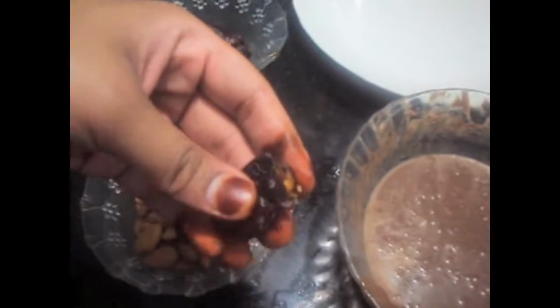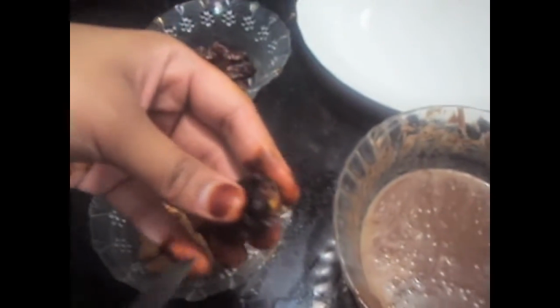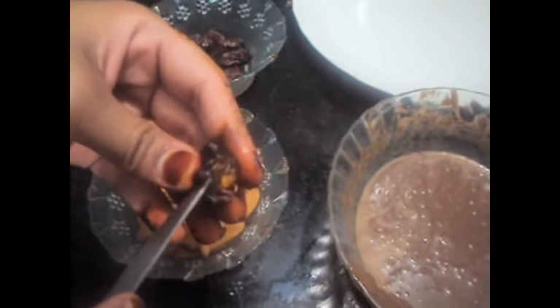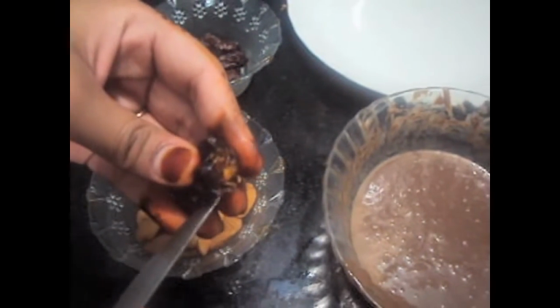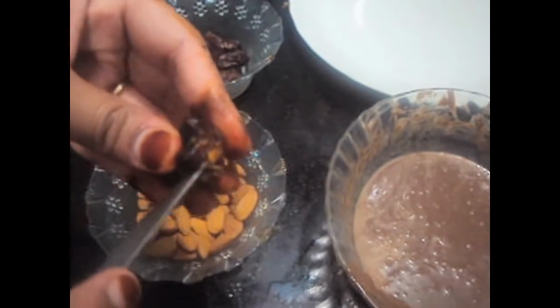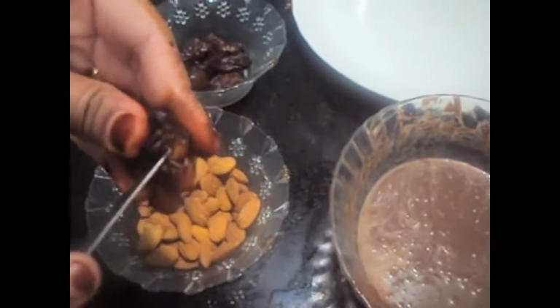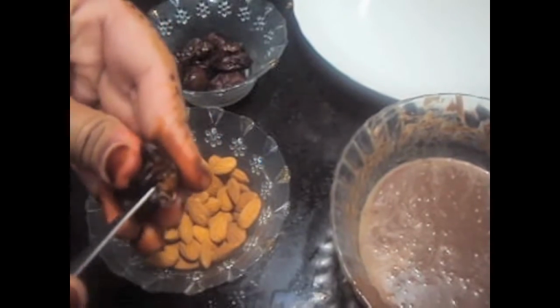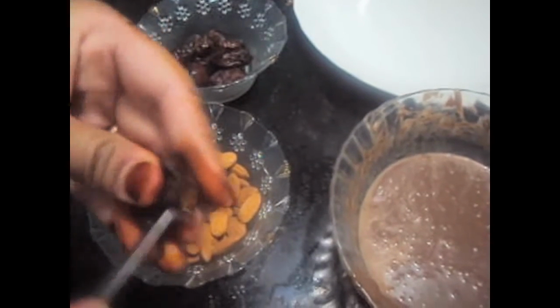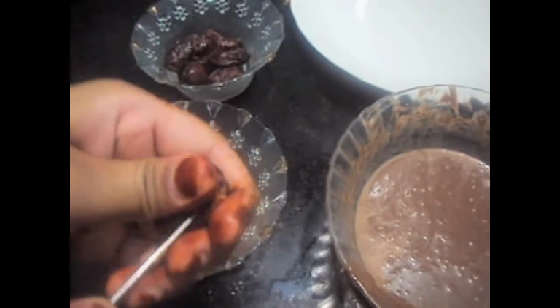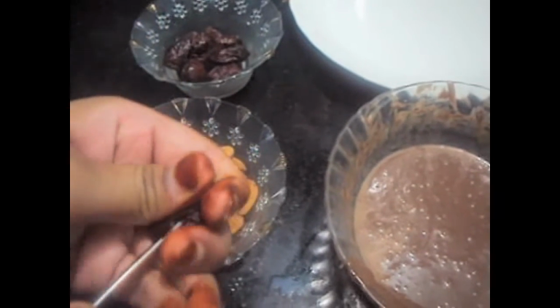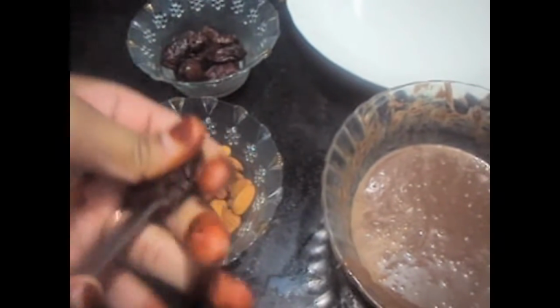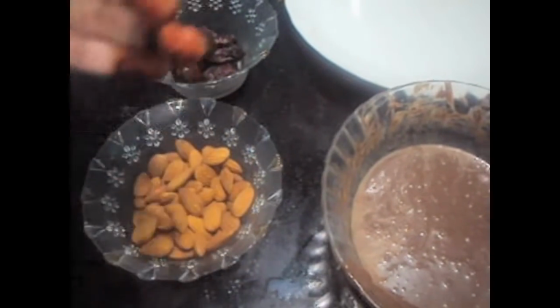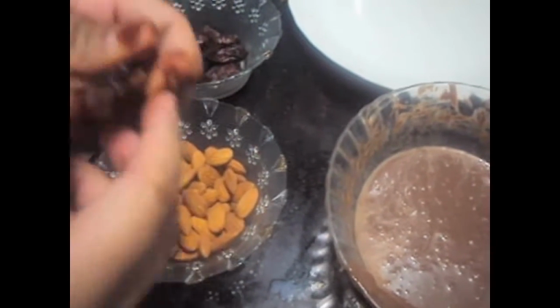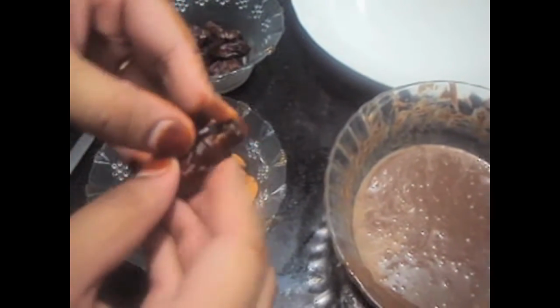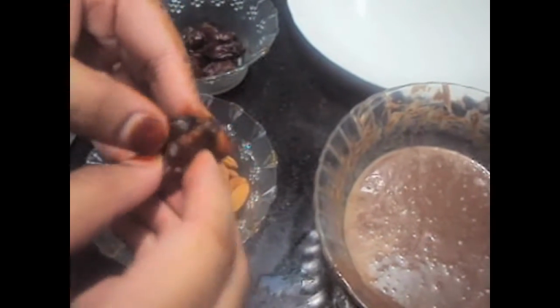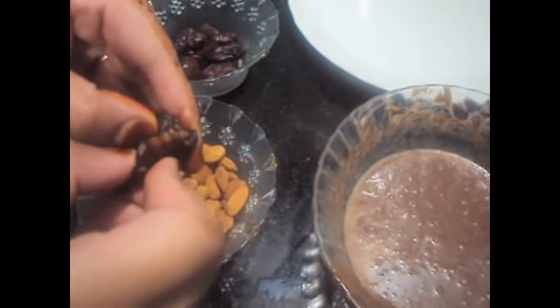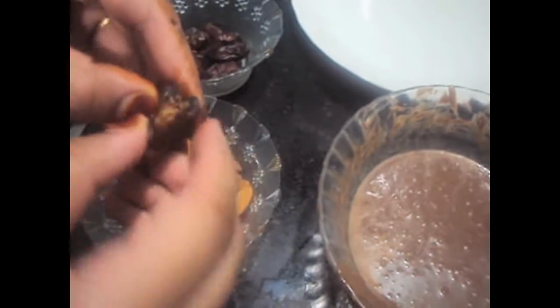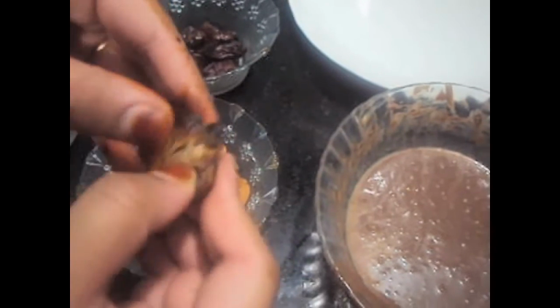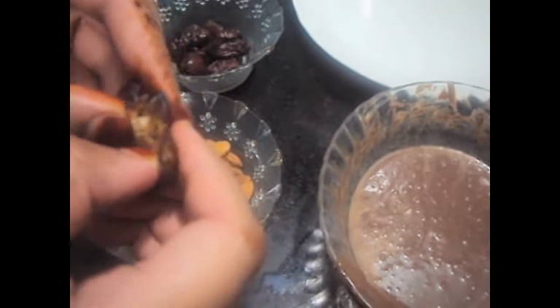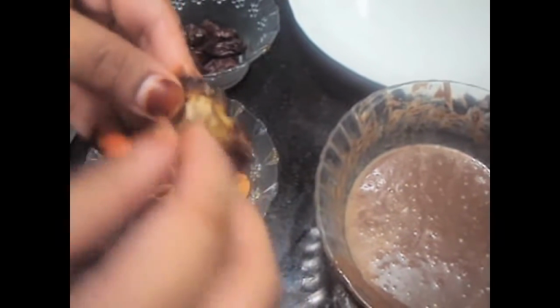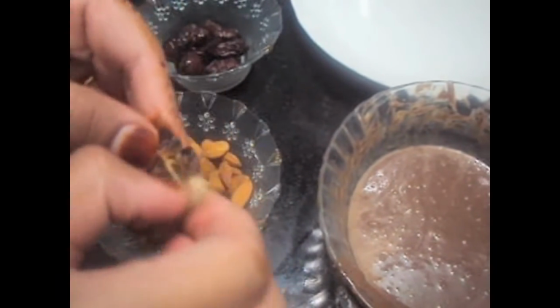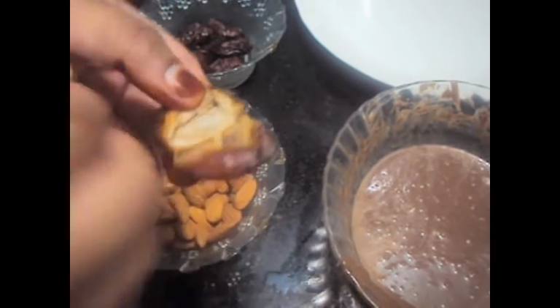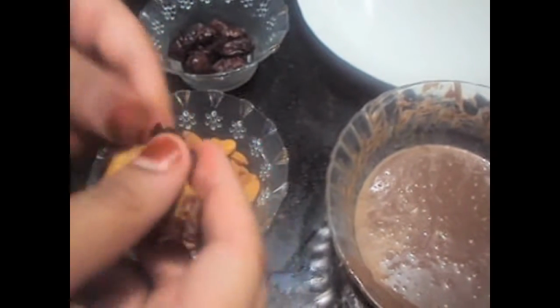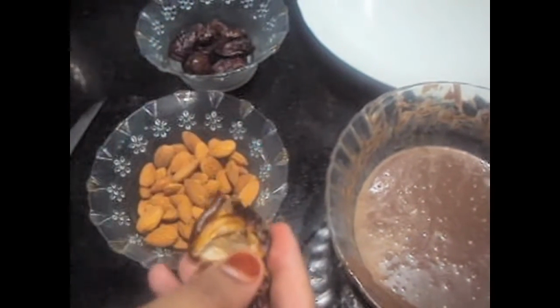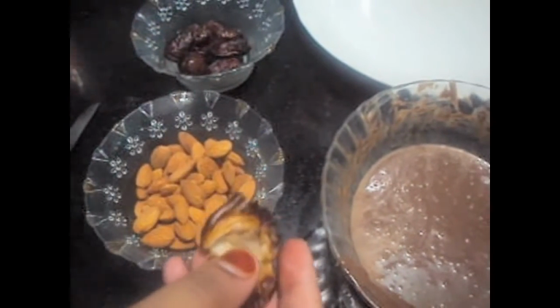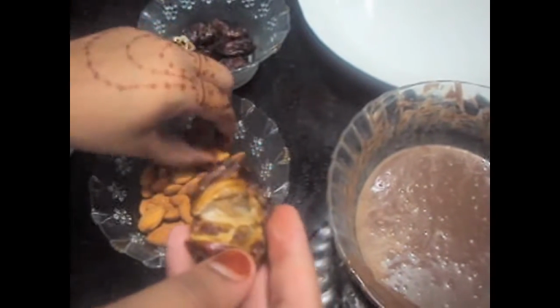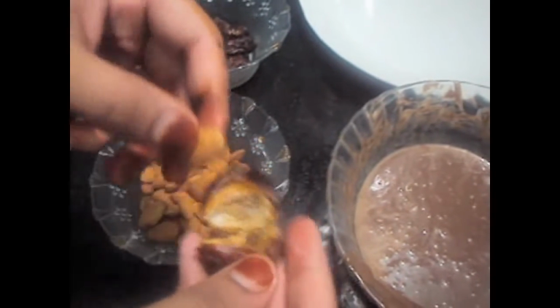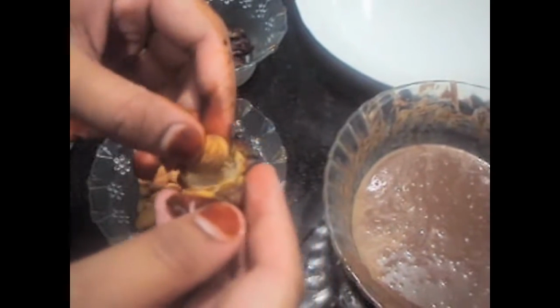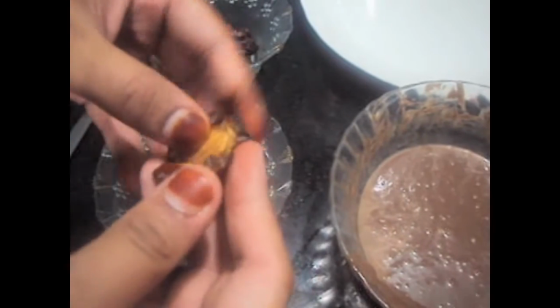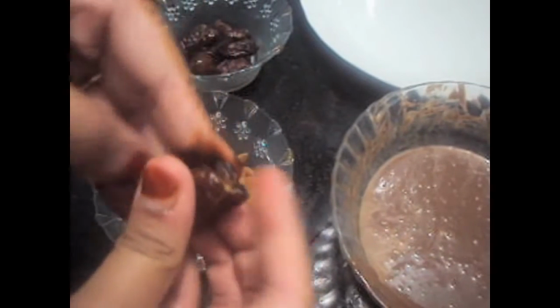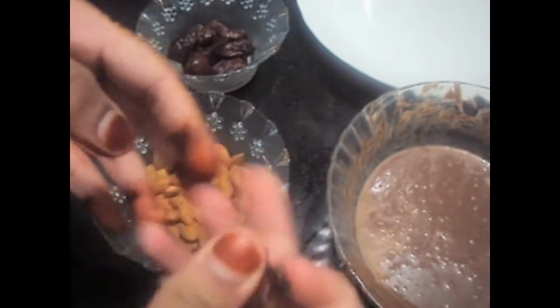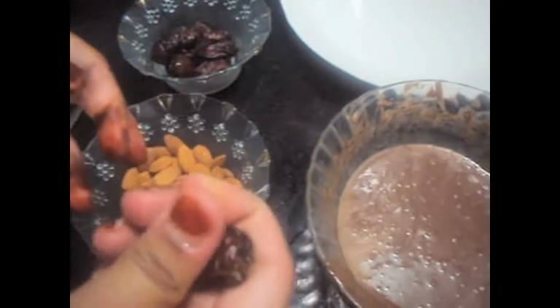Now I will show you how to de-seed the dates. Make a slit, open the dates, remove the seeds out of it, and place one almond into it.